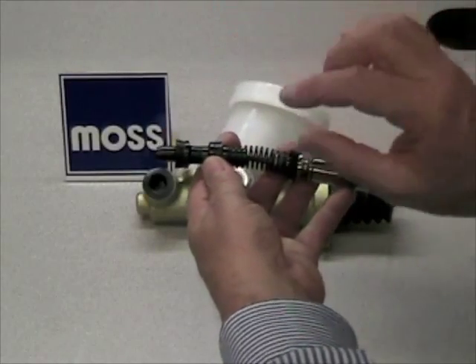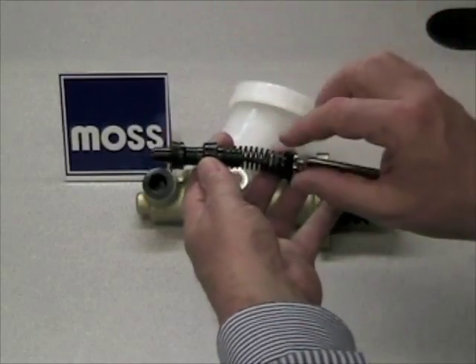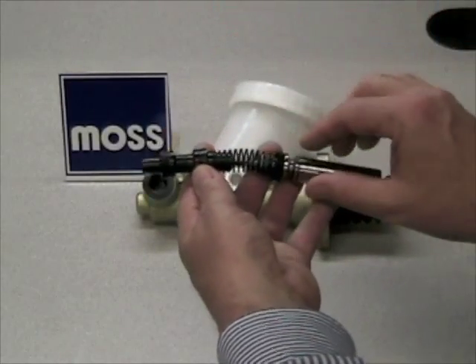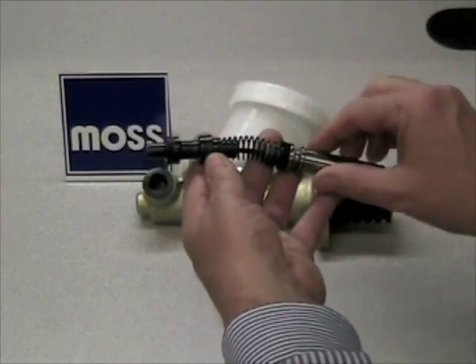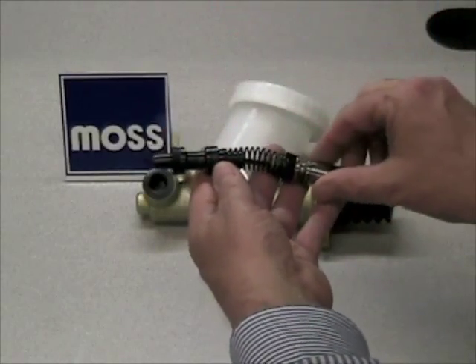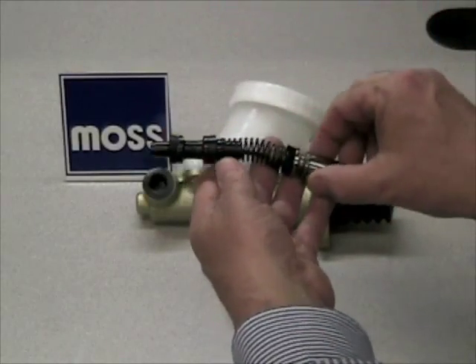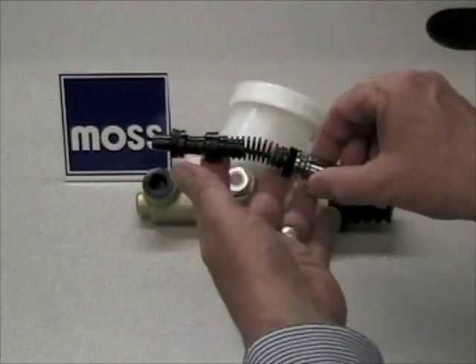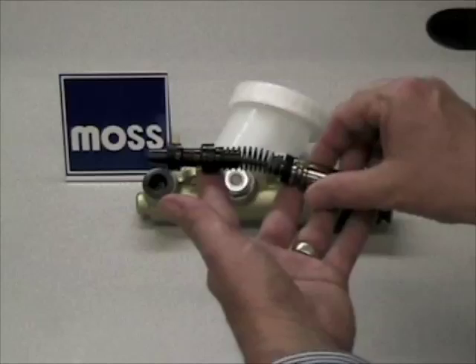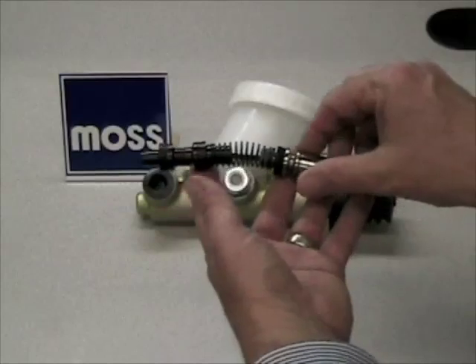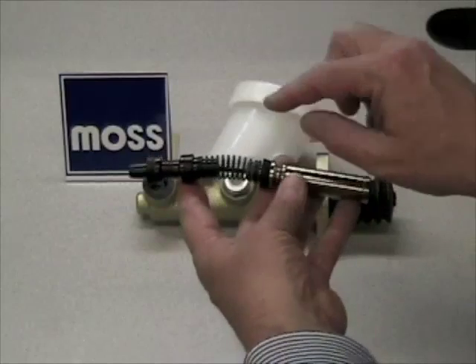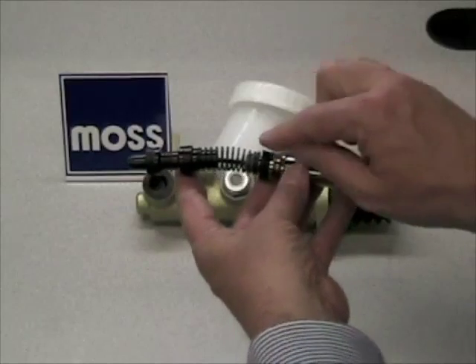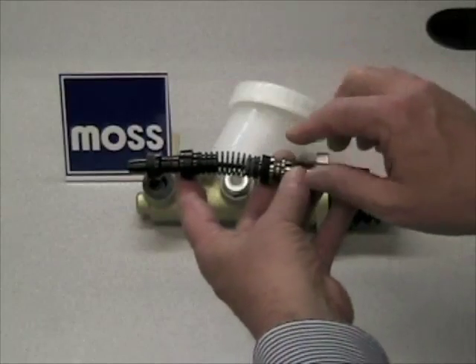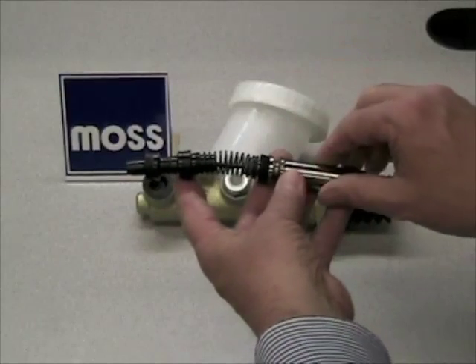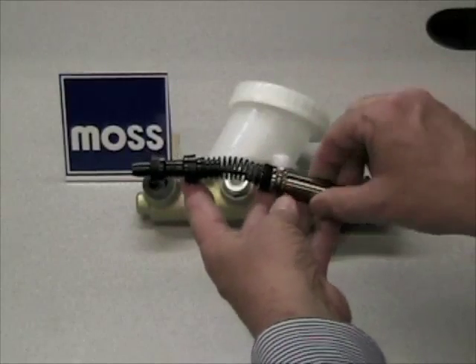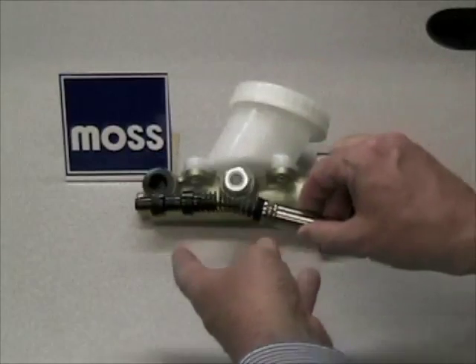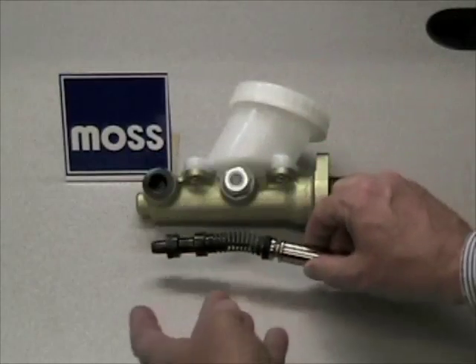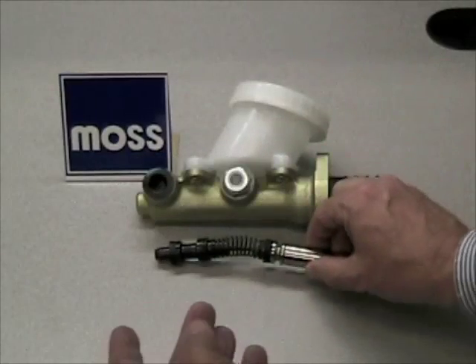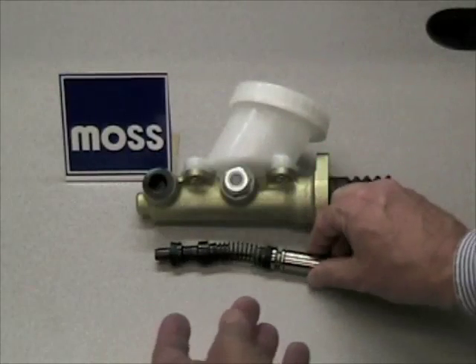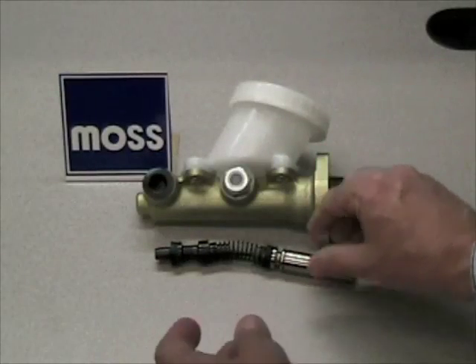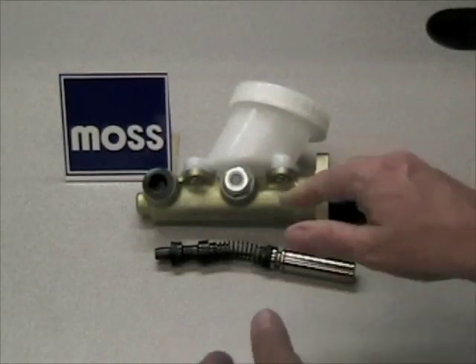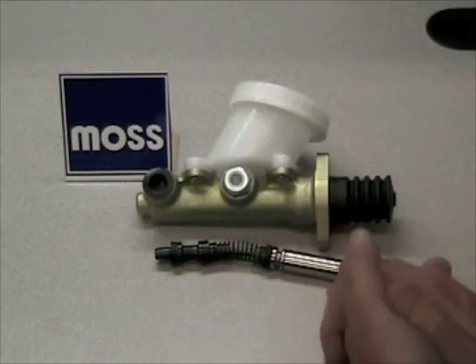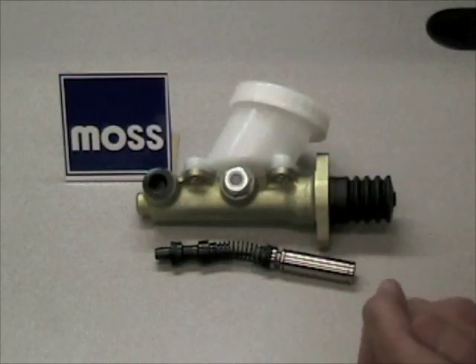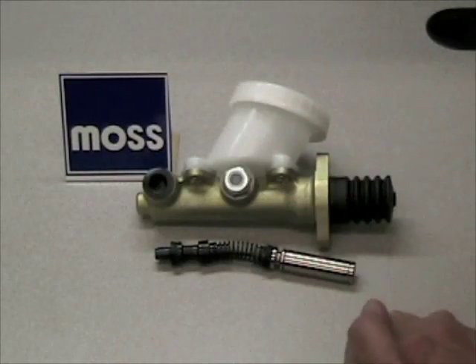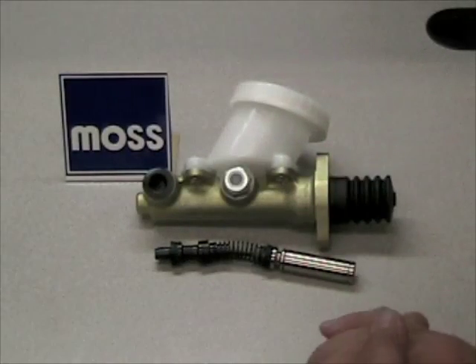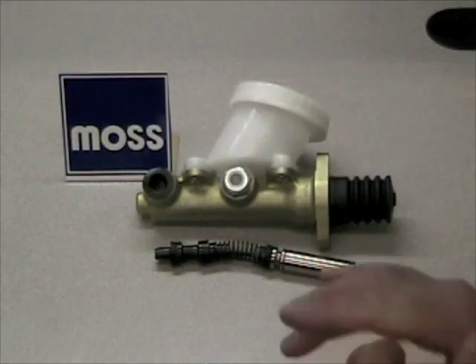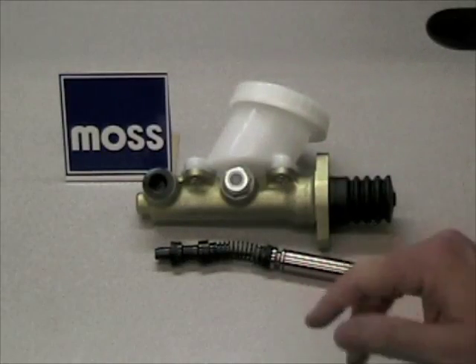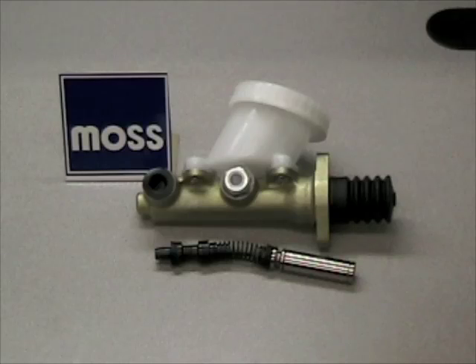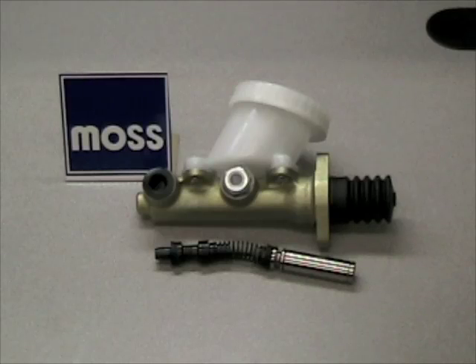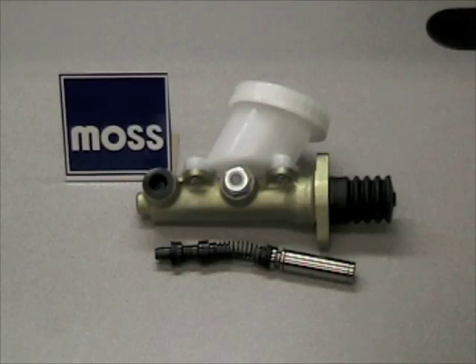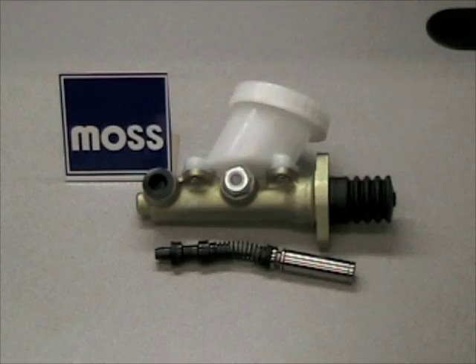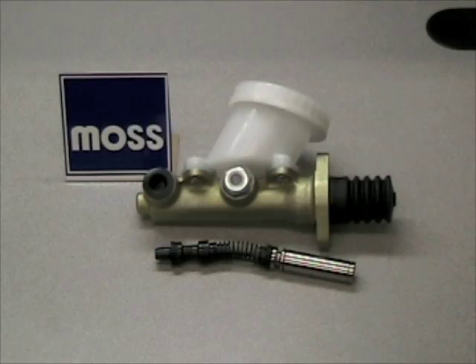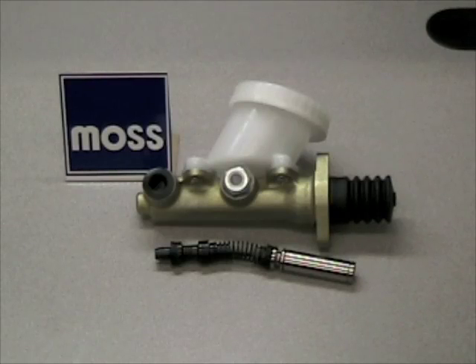The secret, or the way to get it done correctly, is to bench bleed the master cylinder before you bleed your system. We'll cover how to do that in our next video.